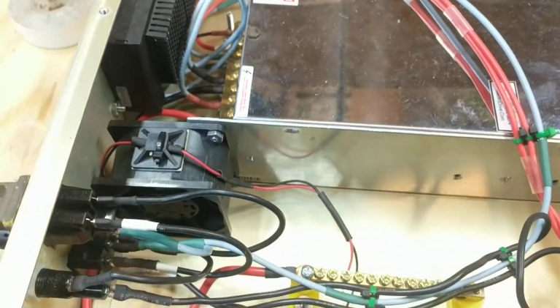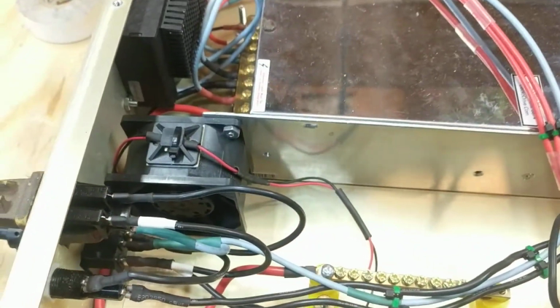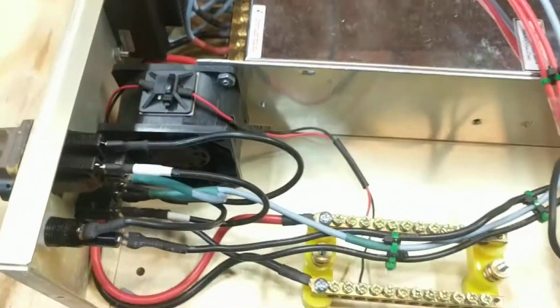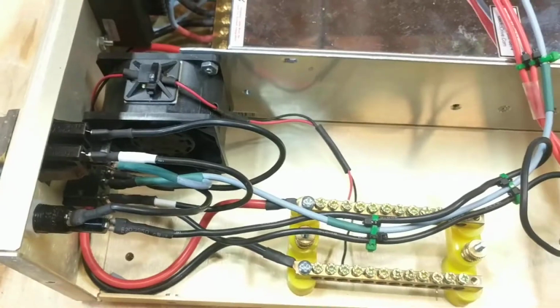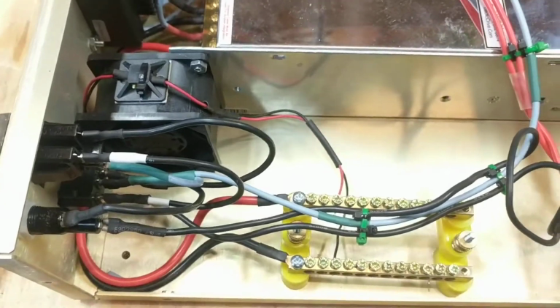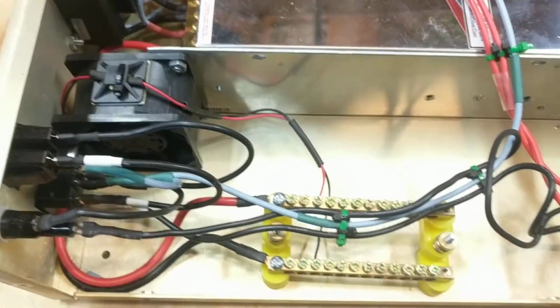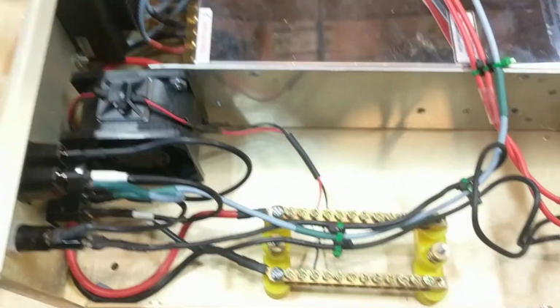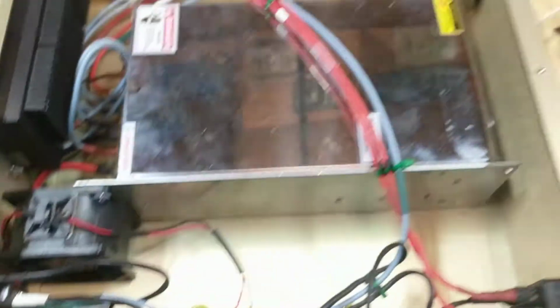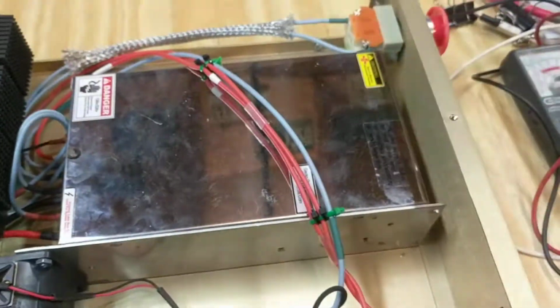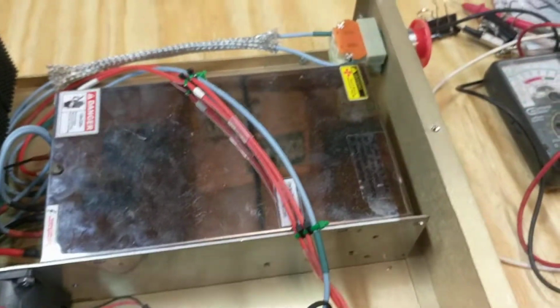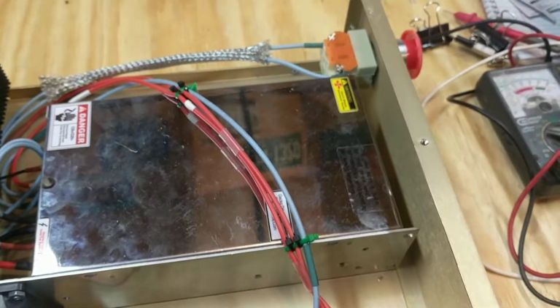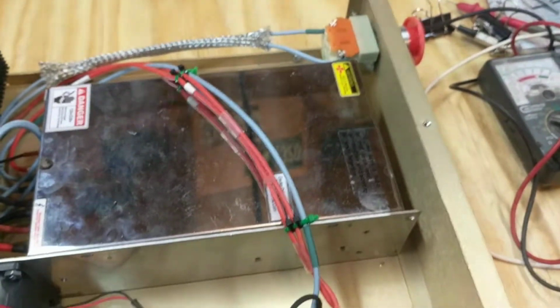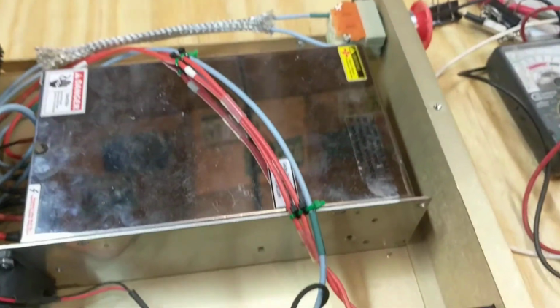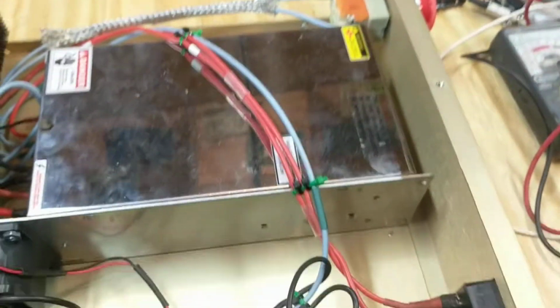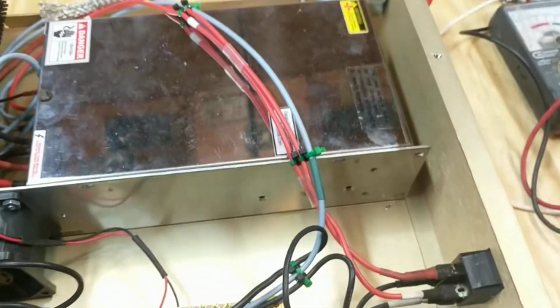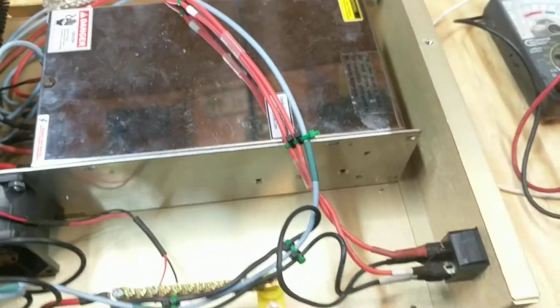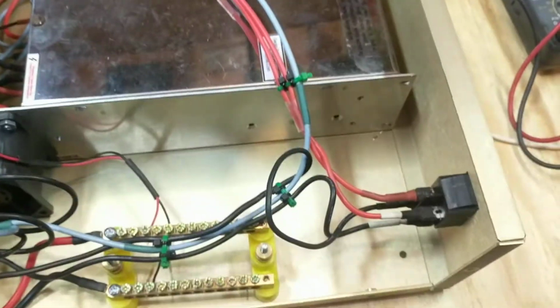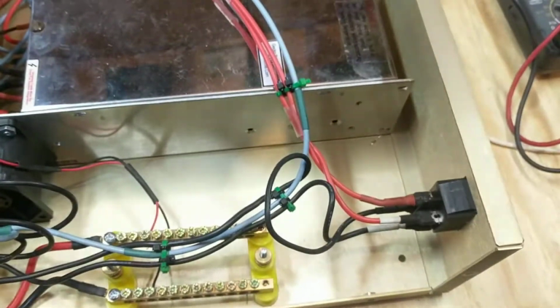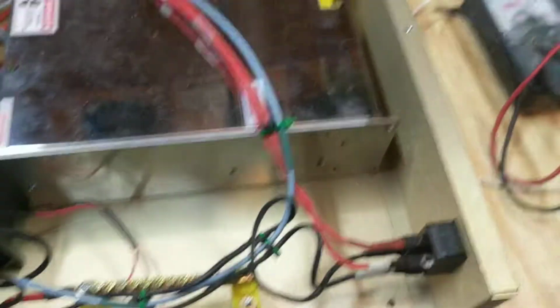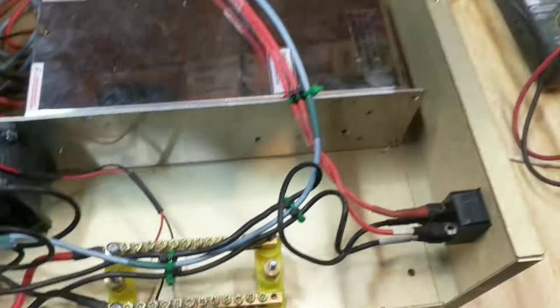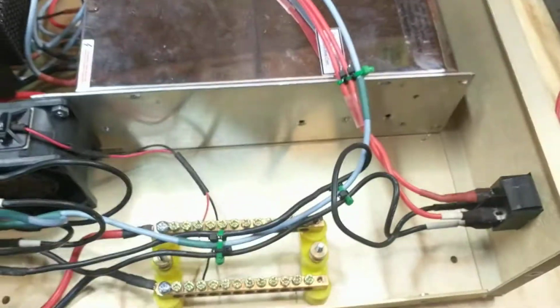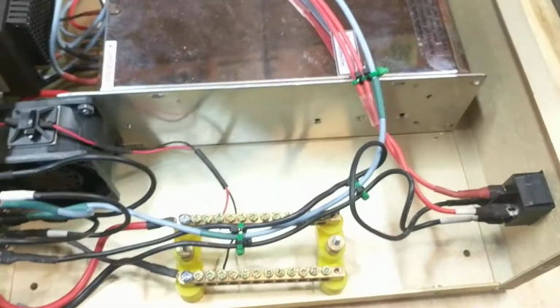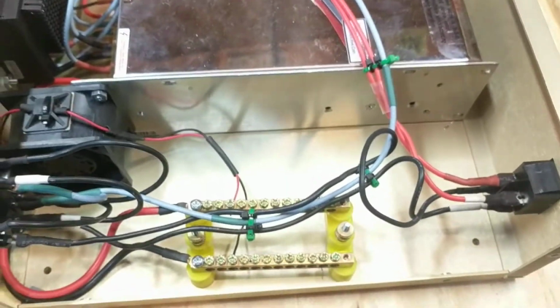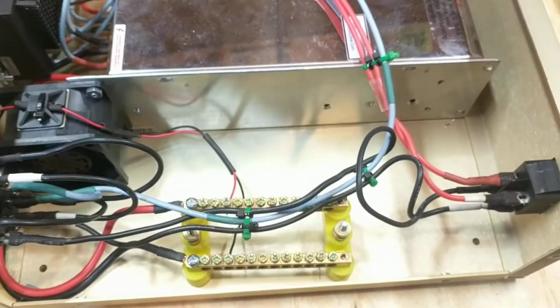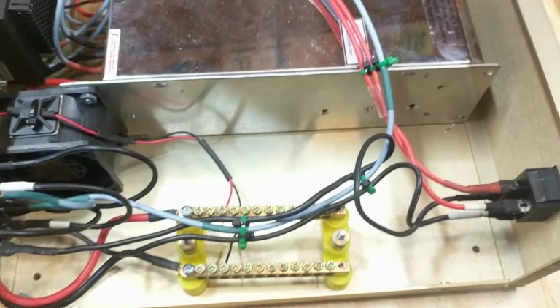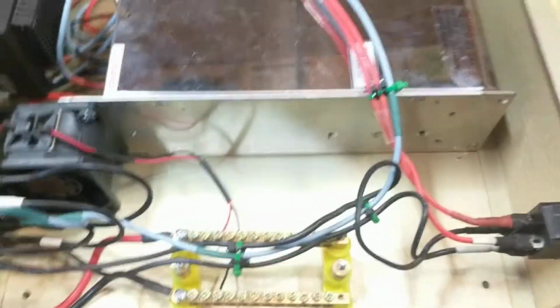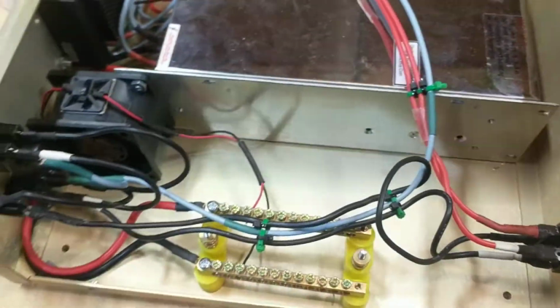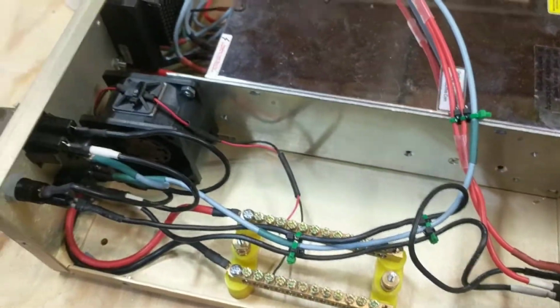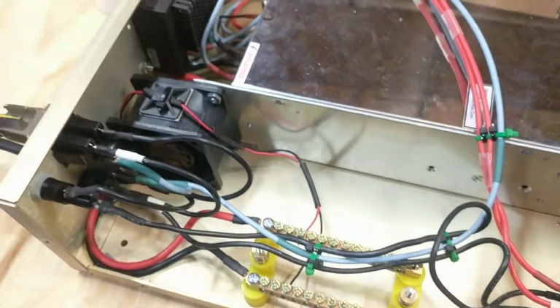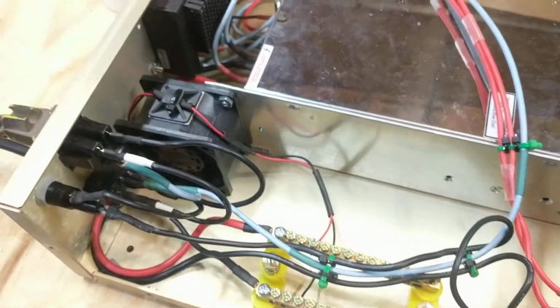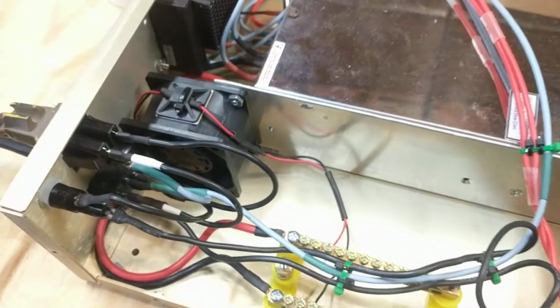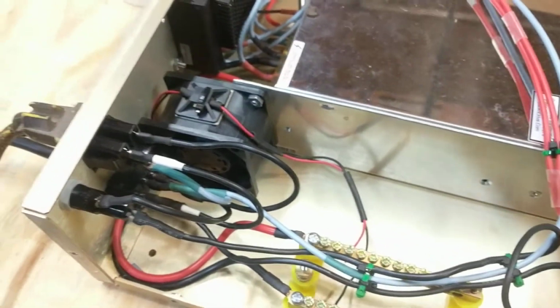For my first go, I'm pretty happy. The wiring — there's probably some things I could do to clean up, but I'm pretty happy so far.